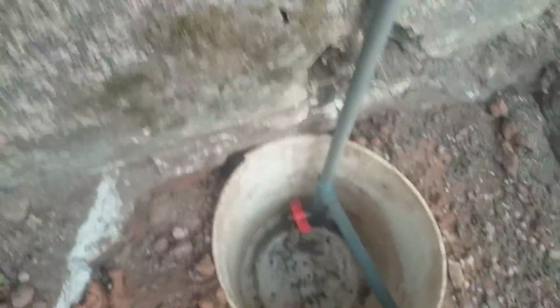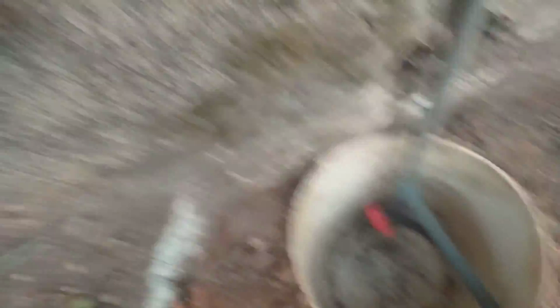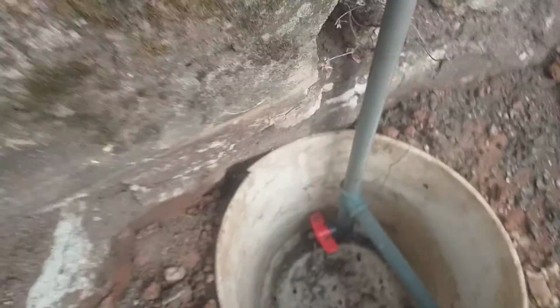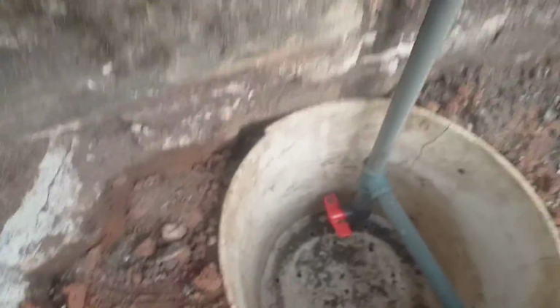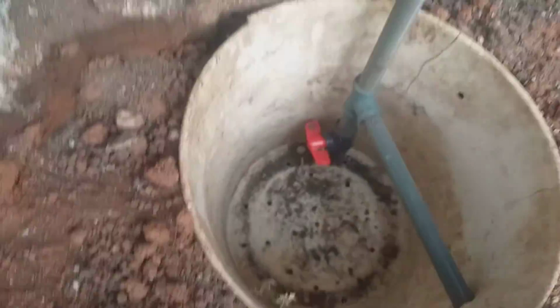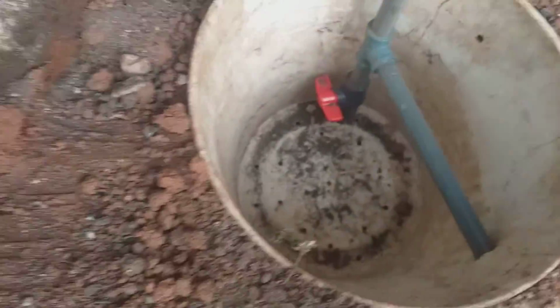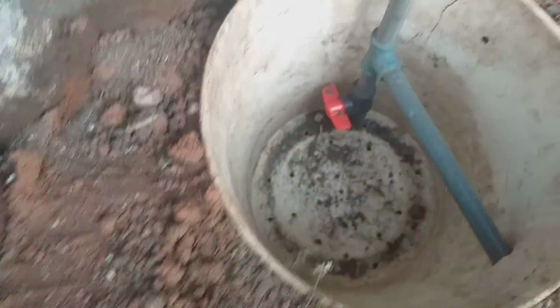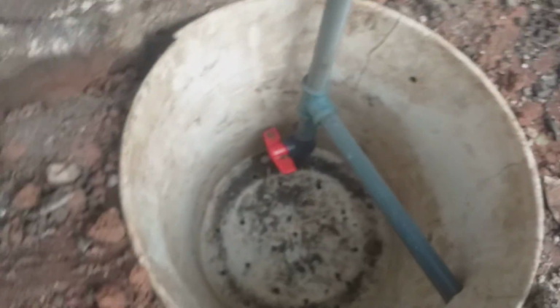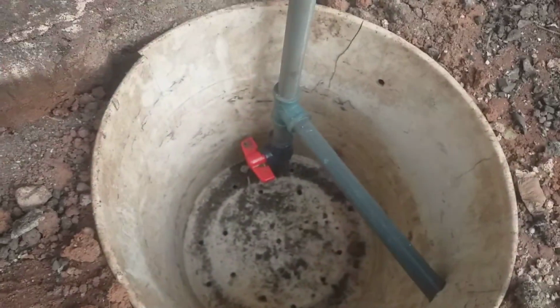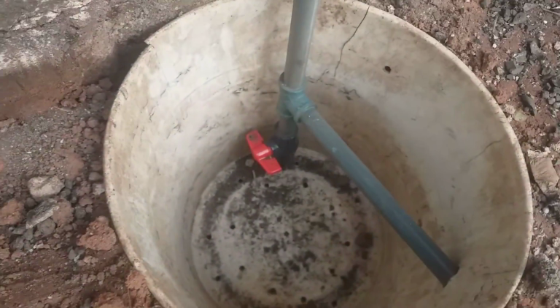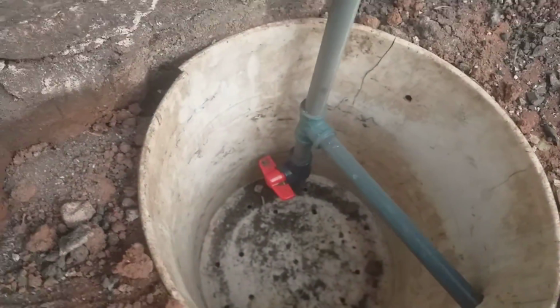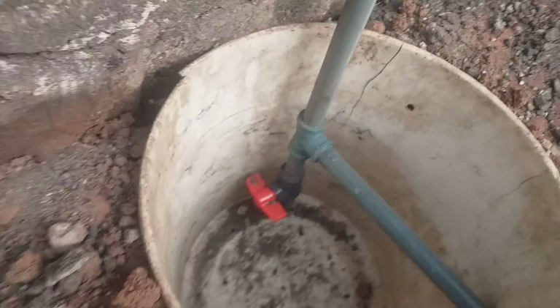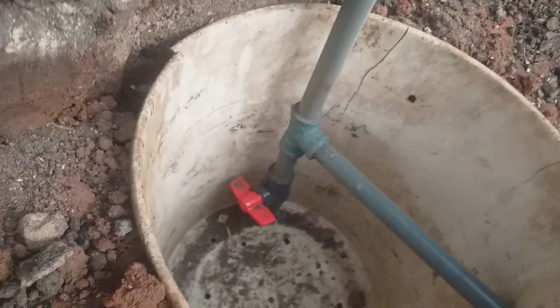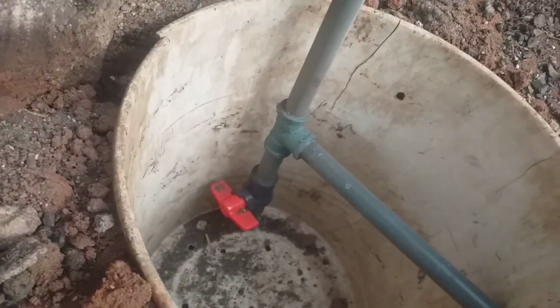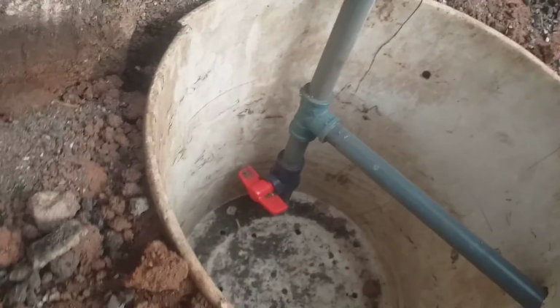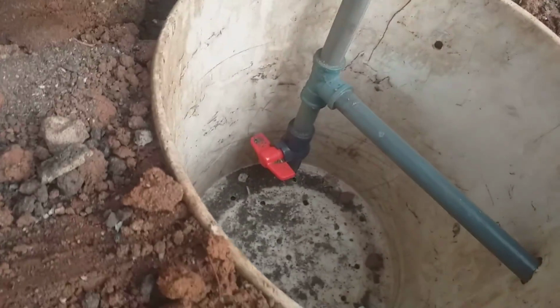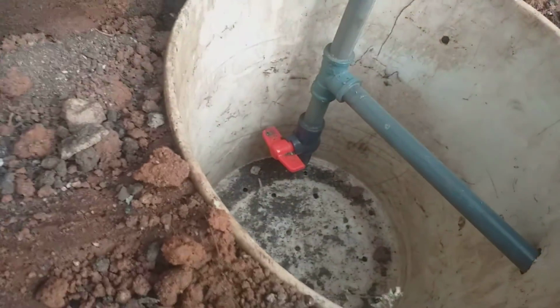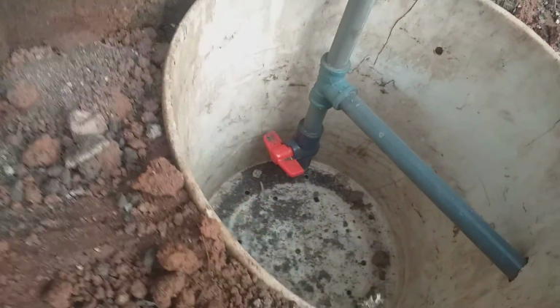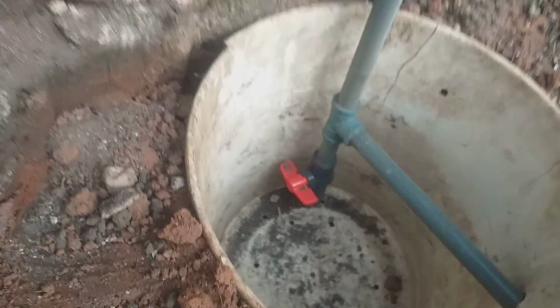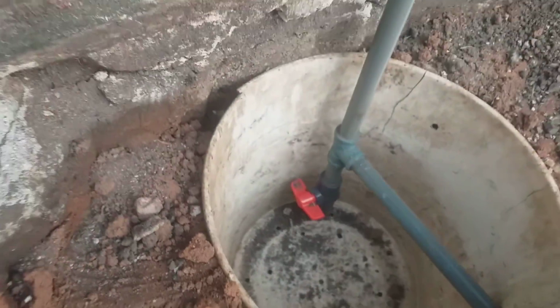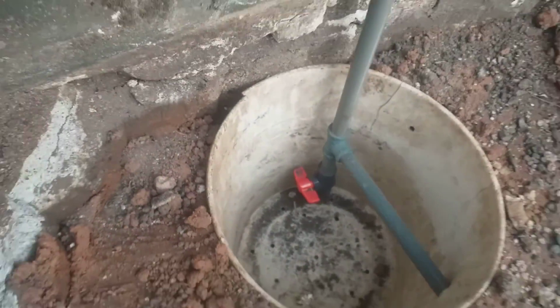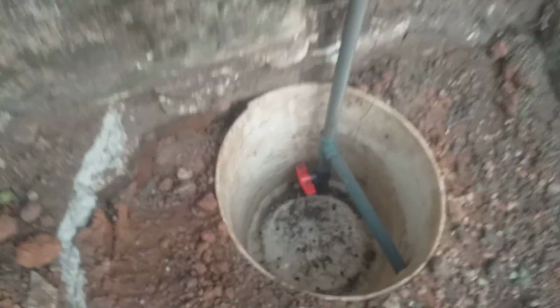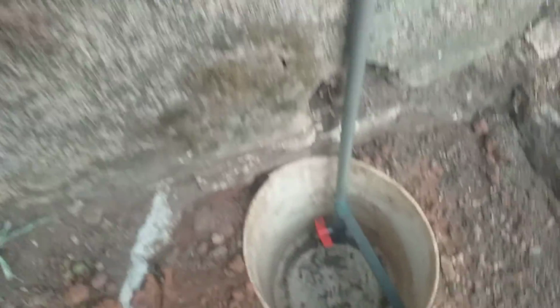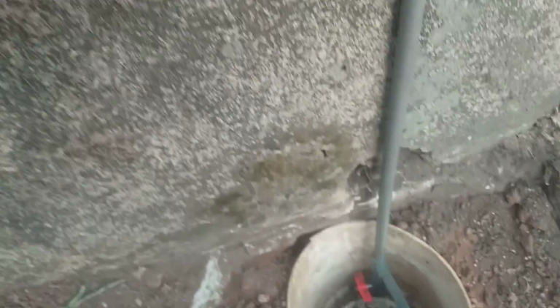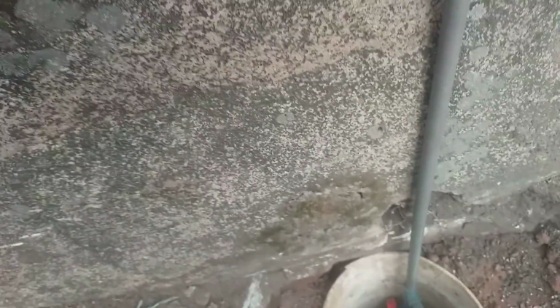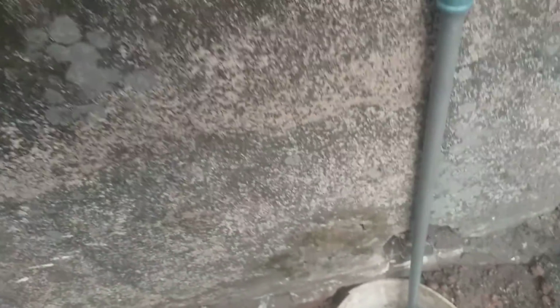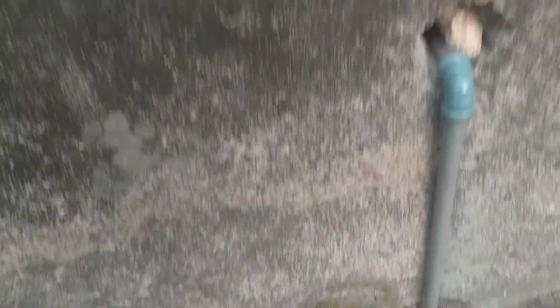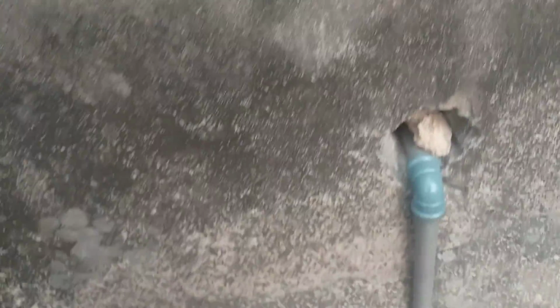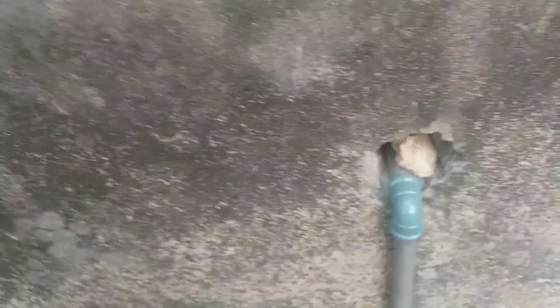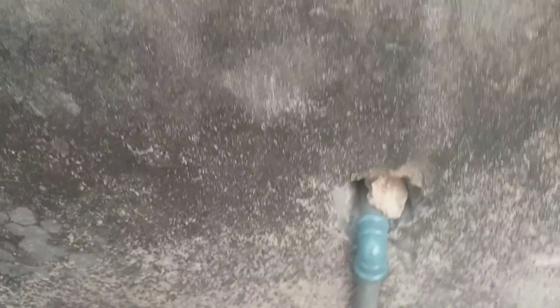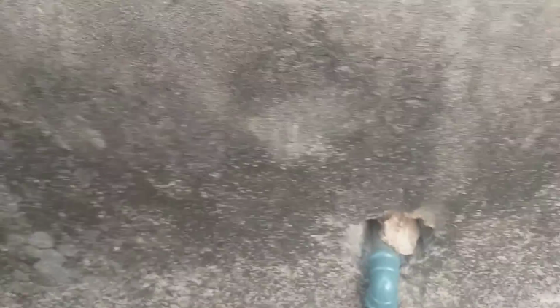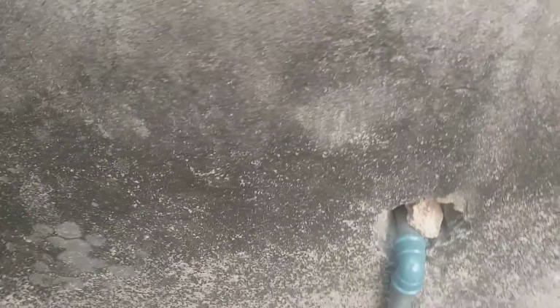Here is the water trap, where we remove excess water from the gas.